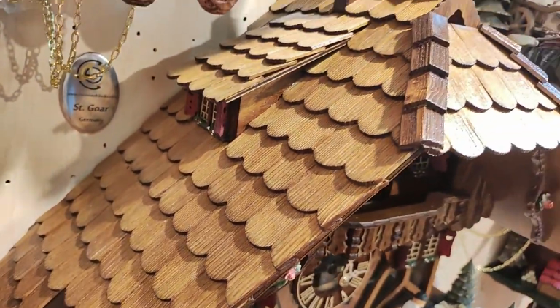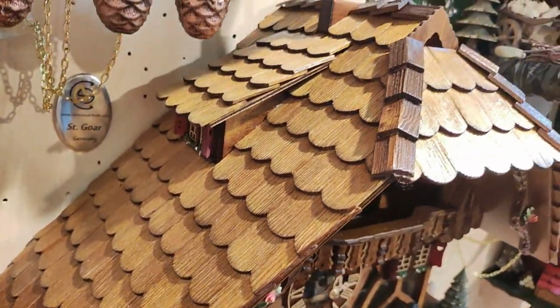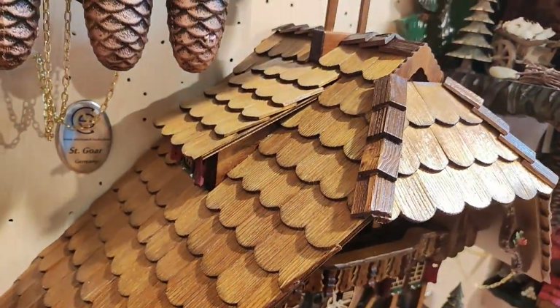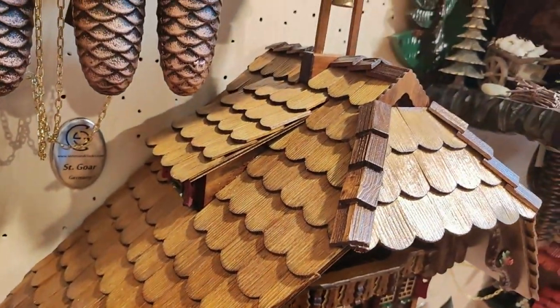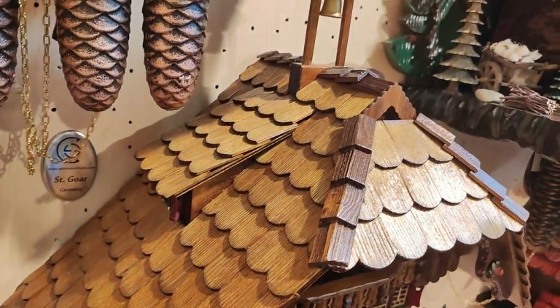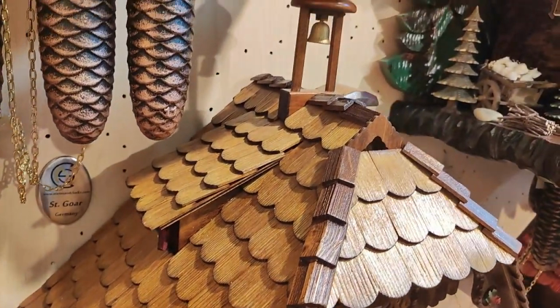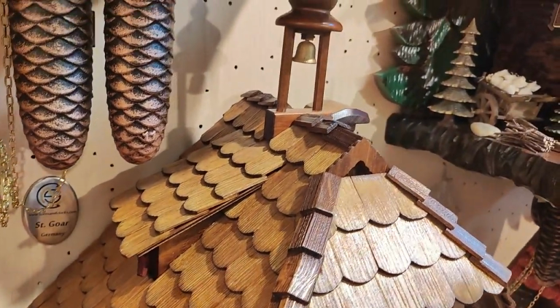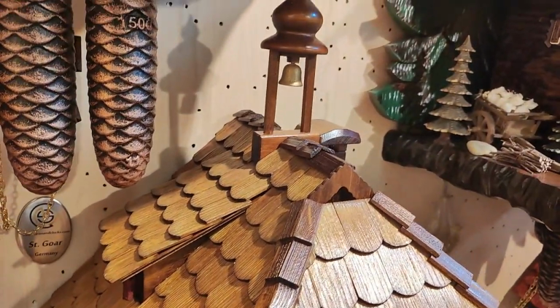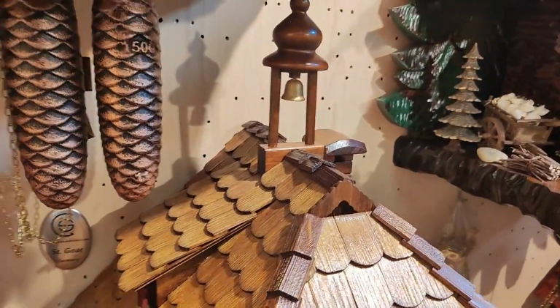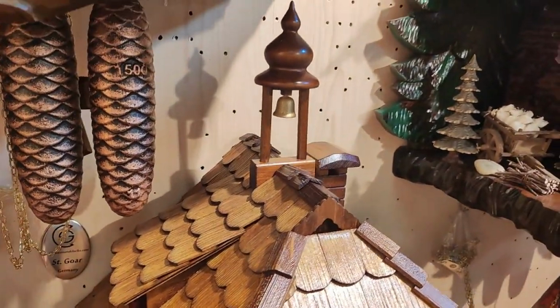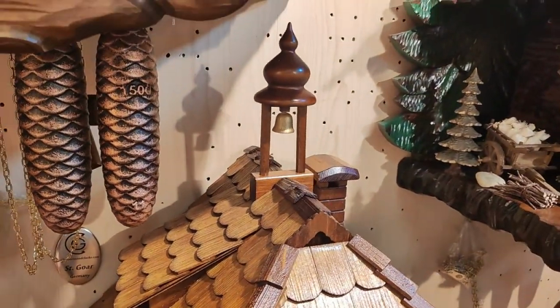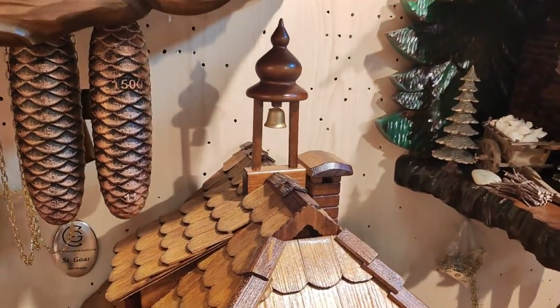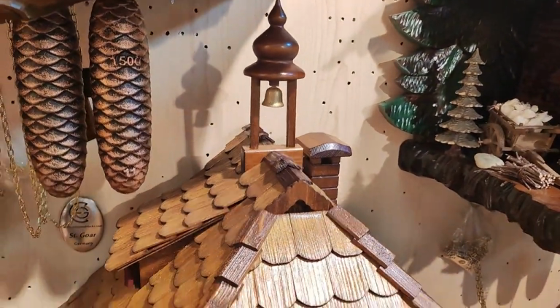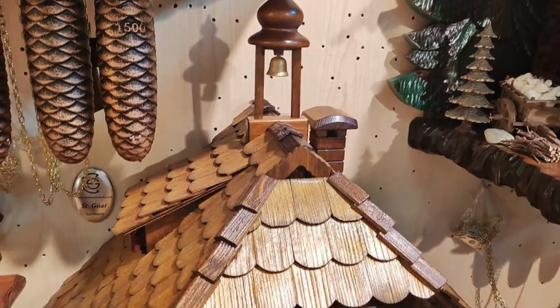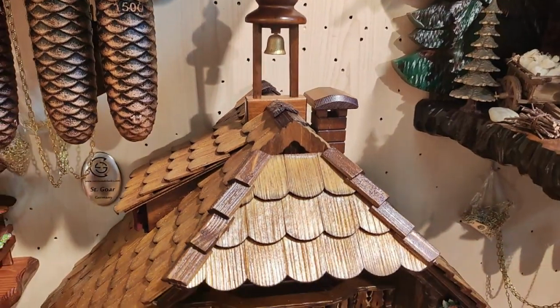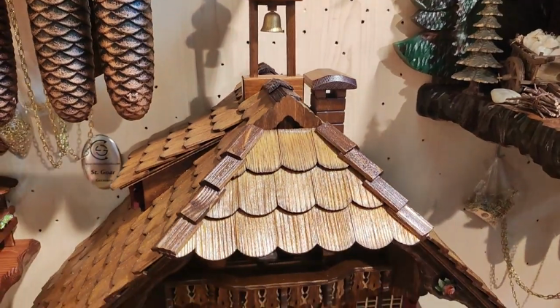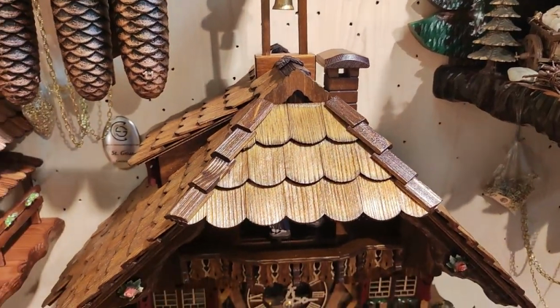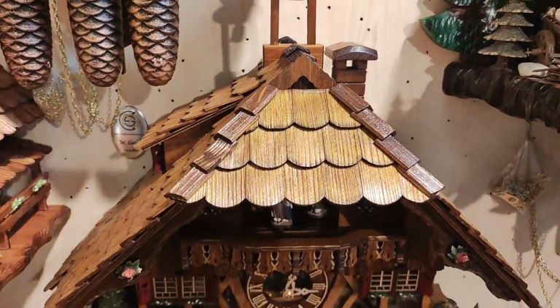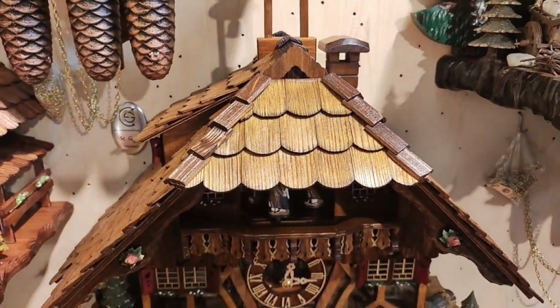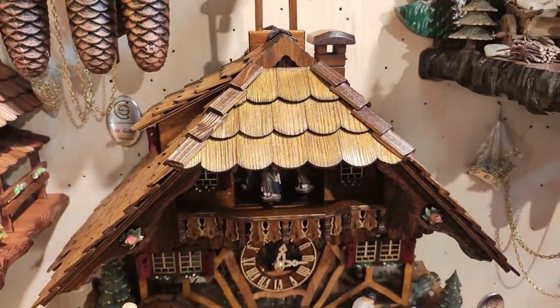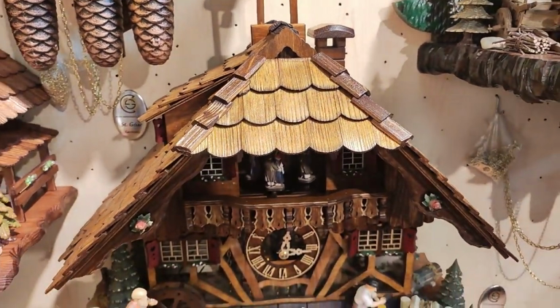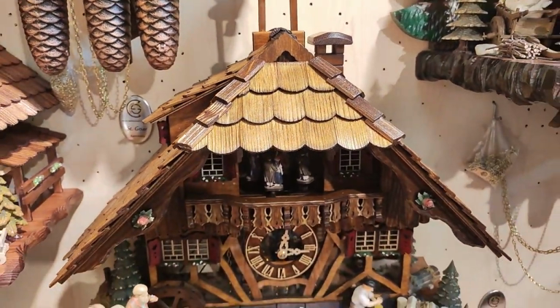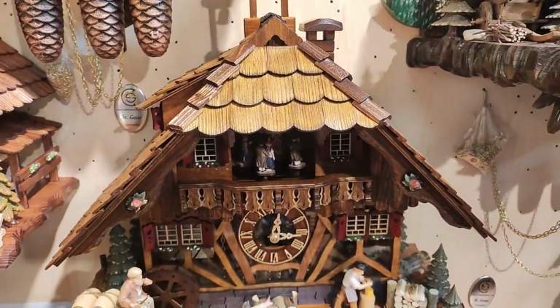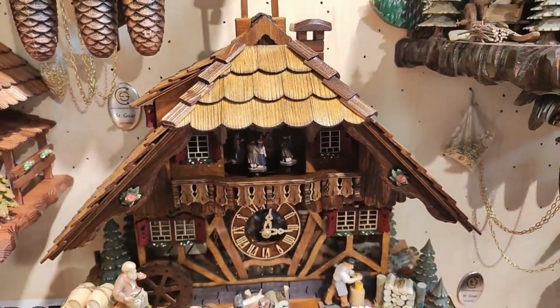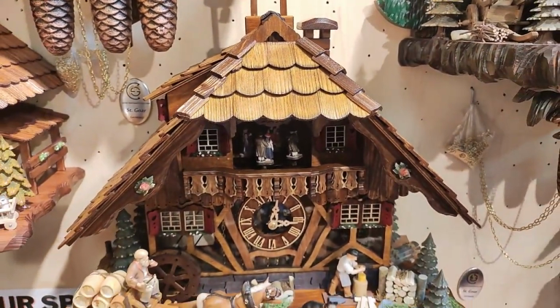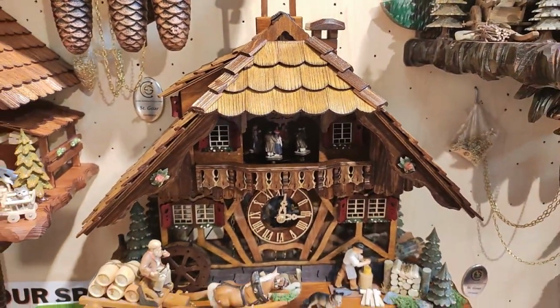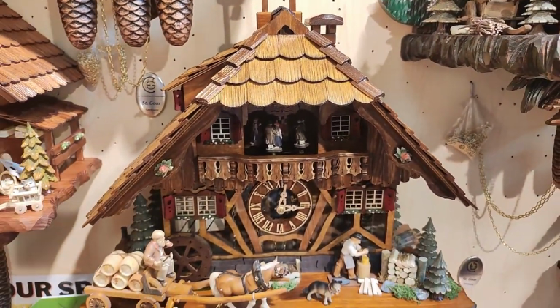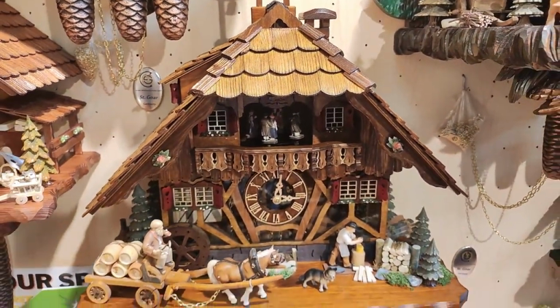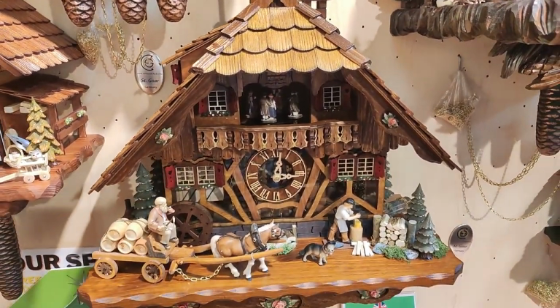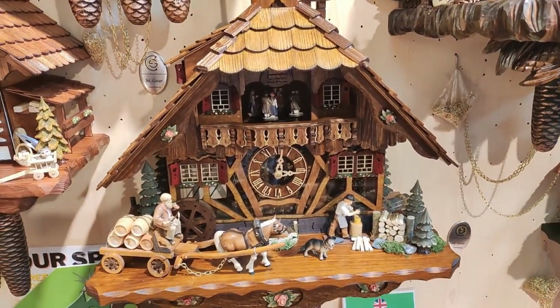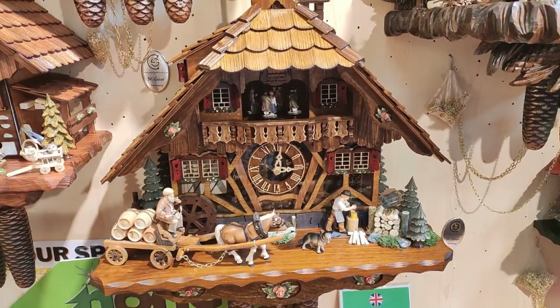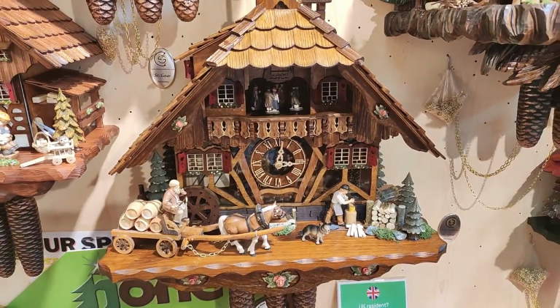It's an 8-day clock with music, and of course with an automatic shutoff where you can silence the clock for 12 hours.